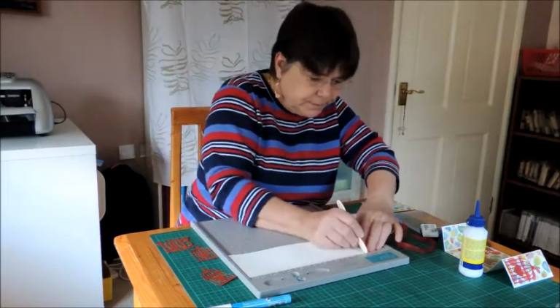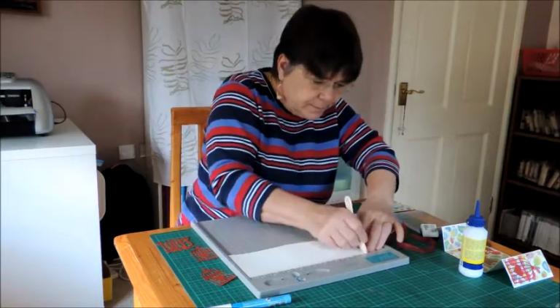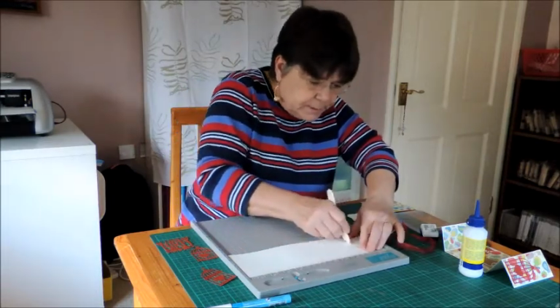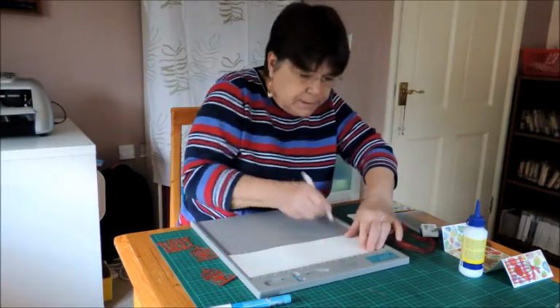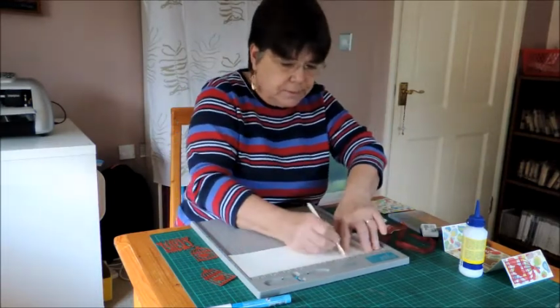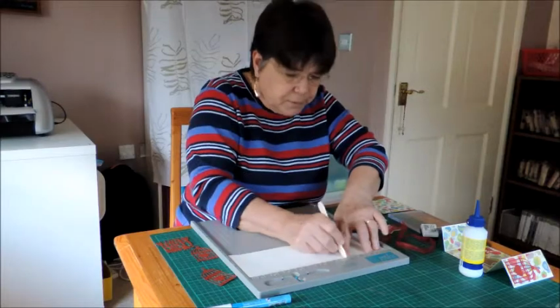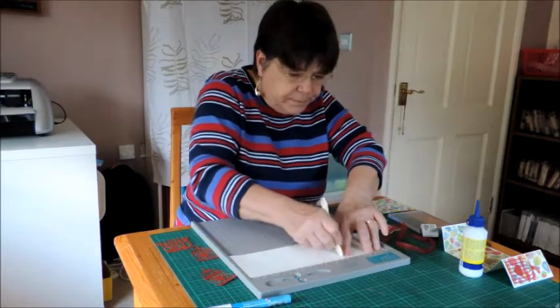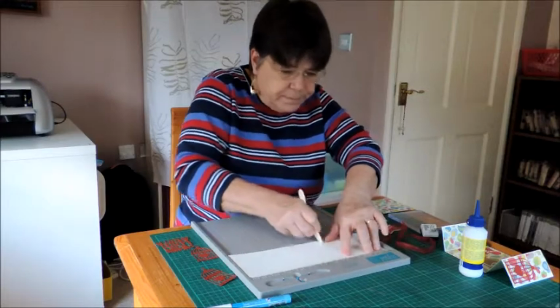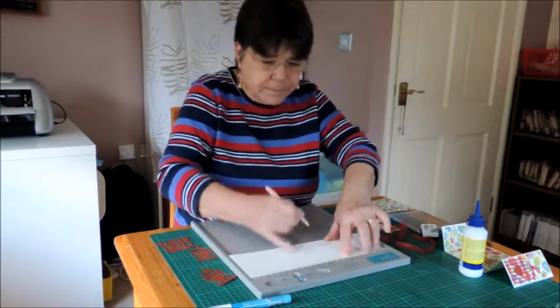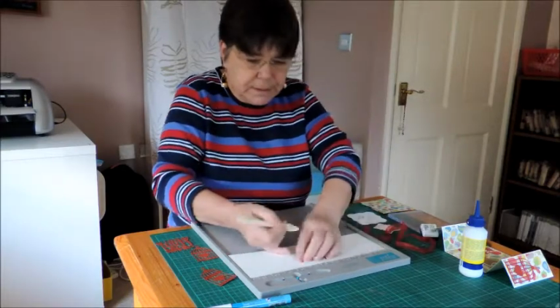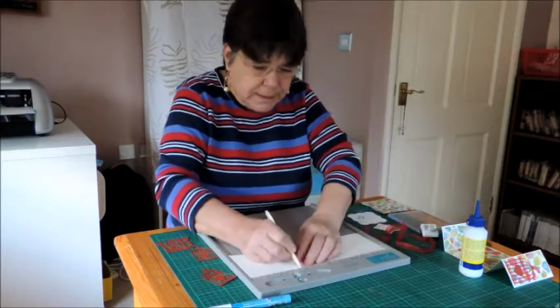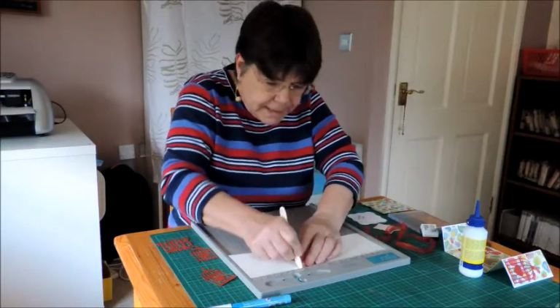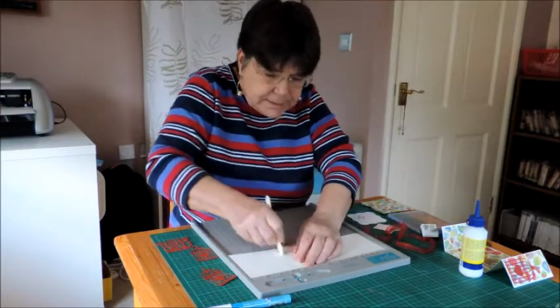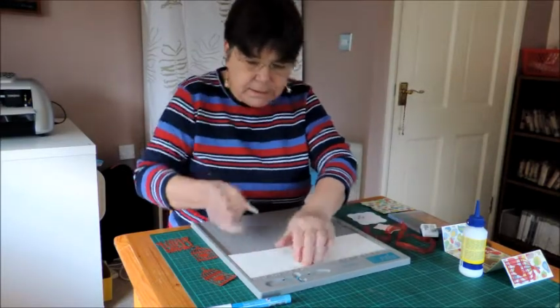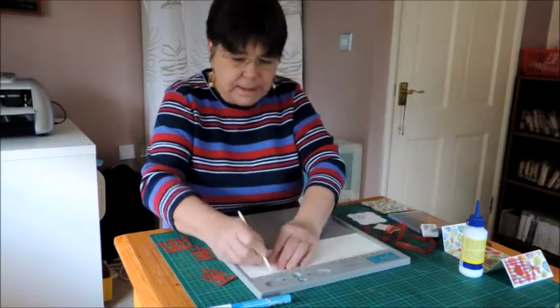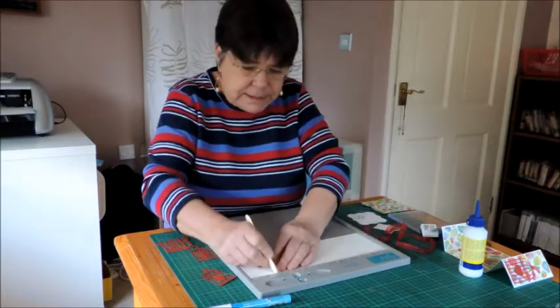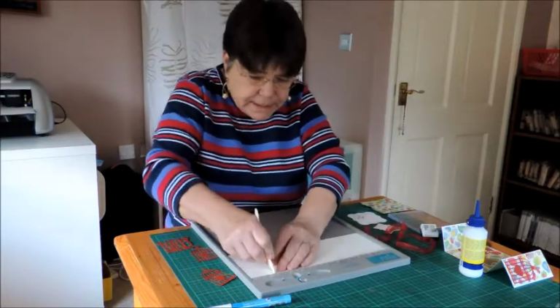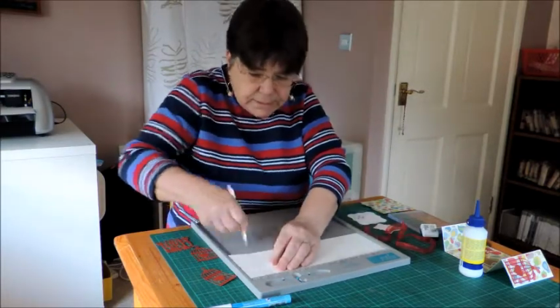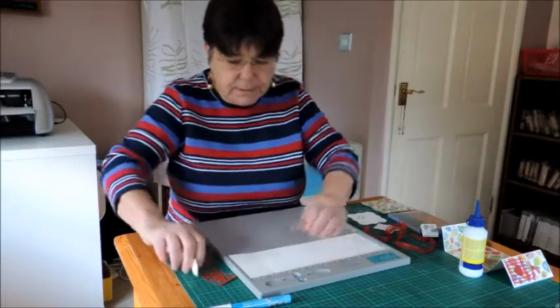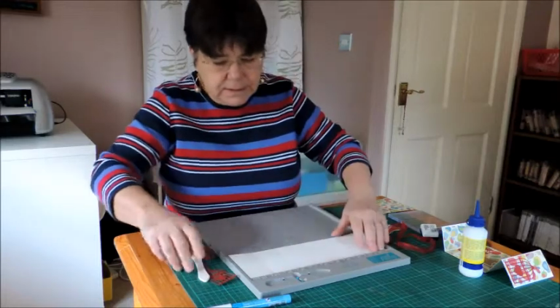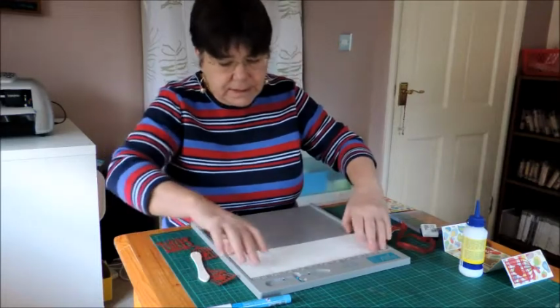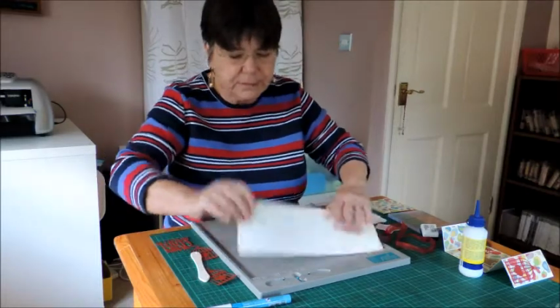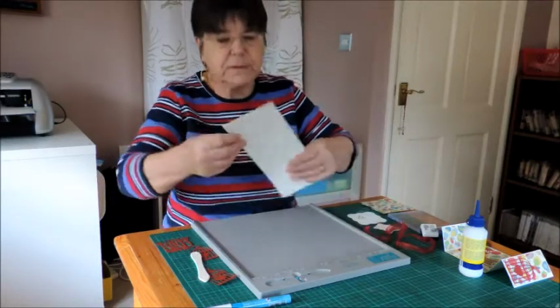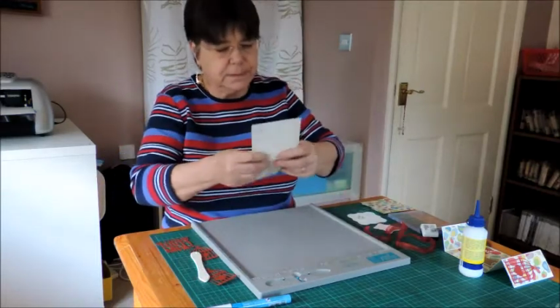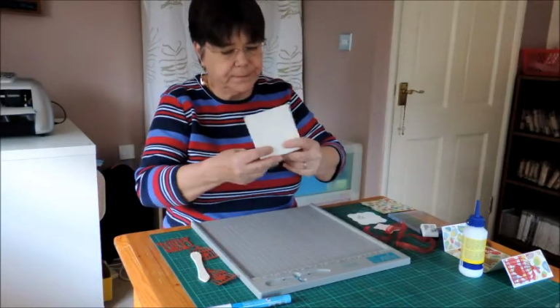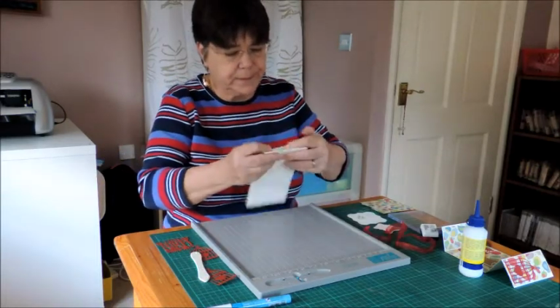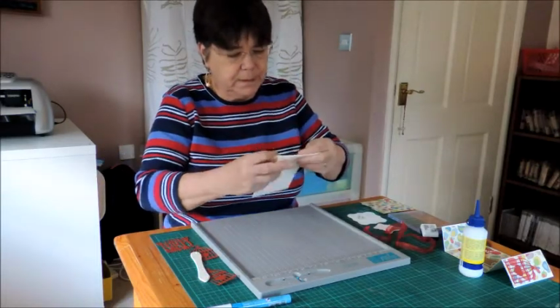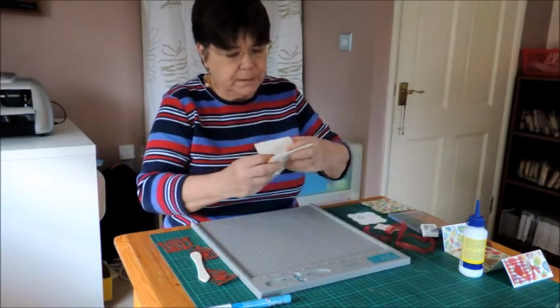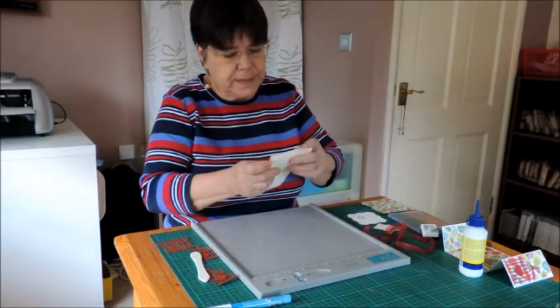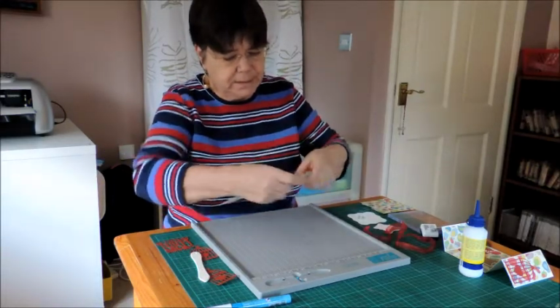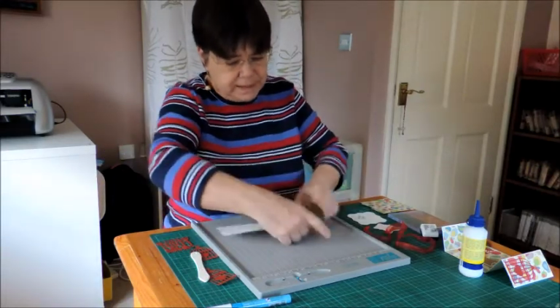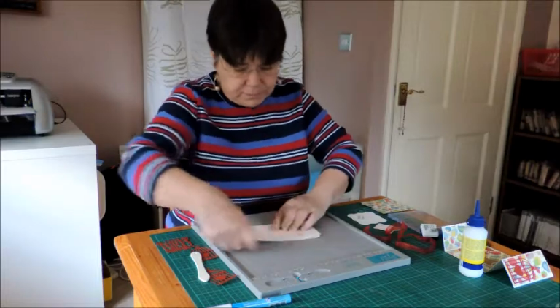8 and 10. And so then this will fold up to make the gatefold.